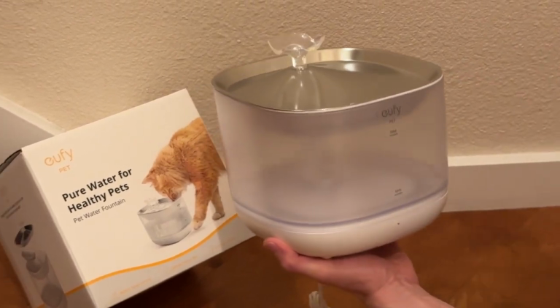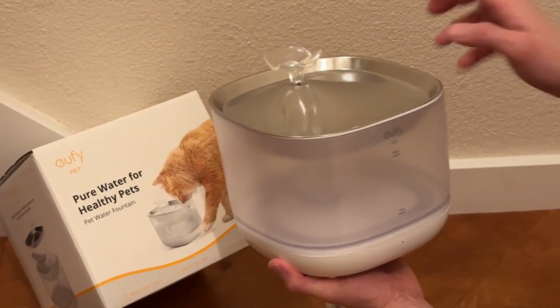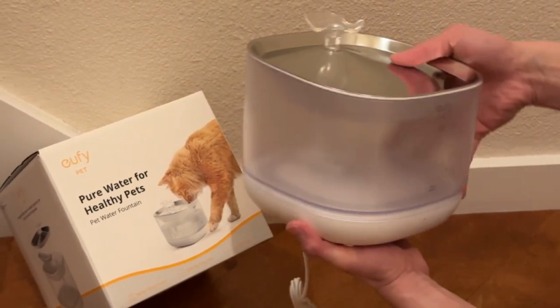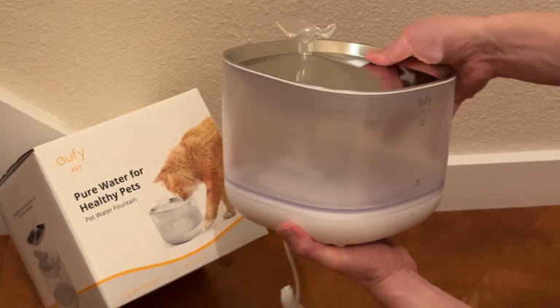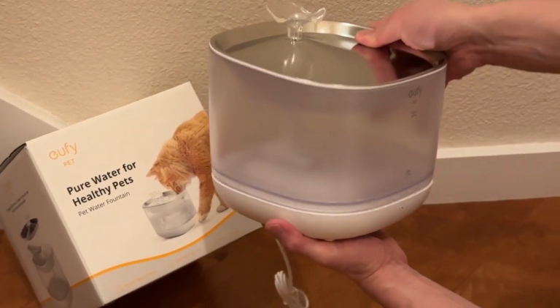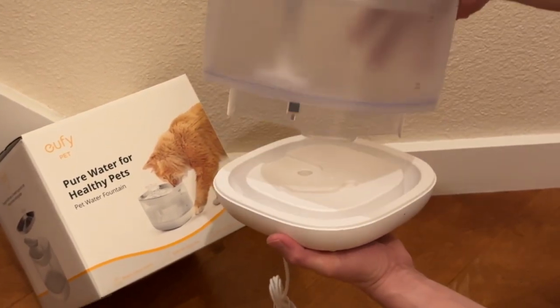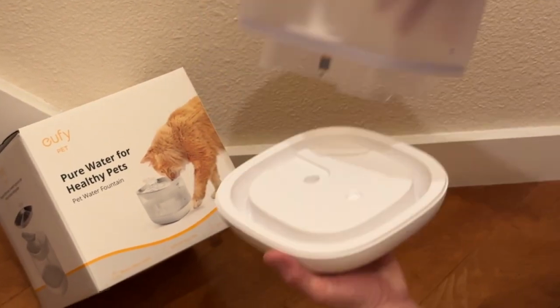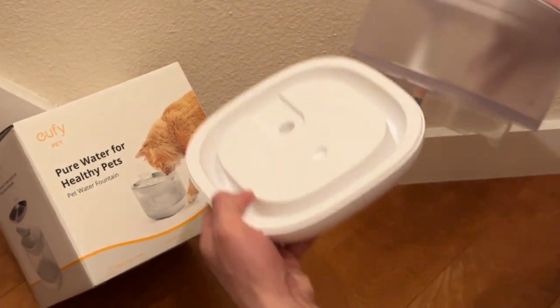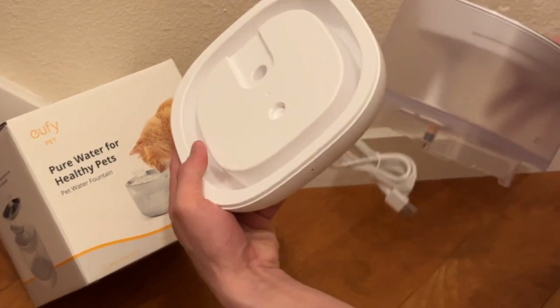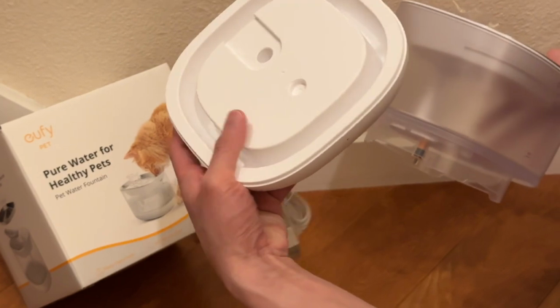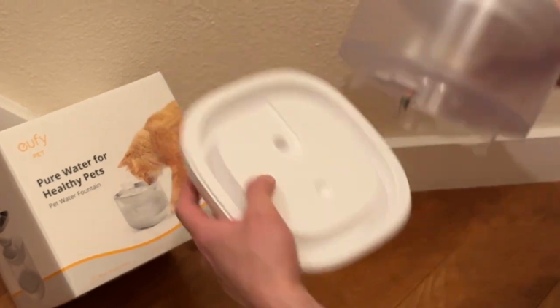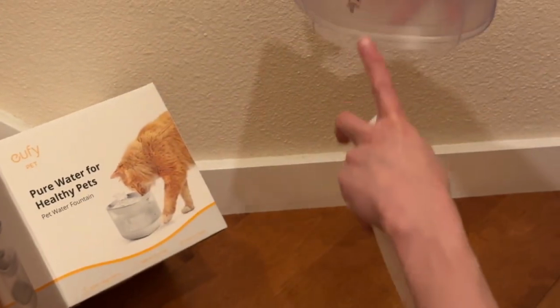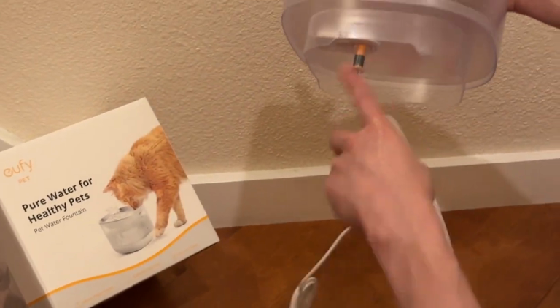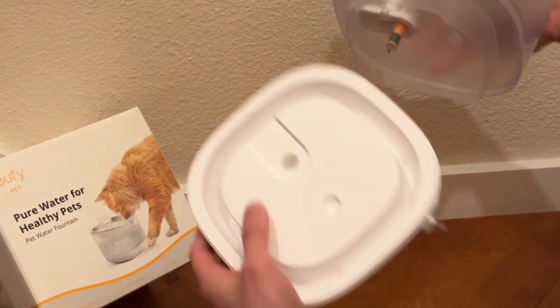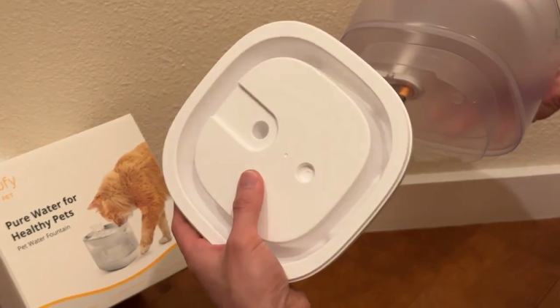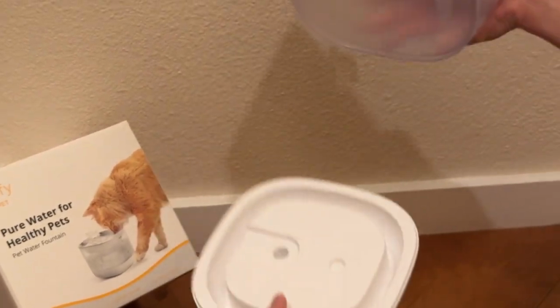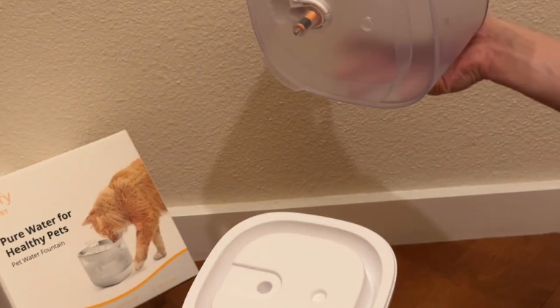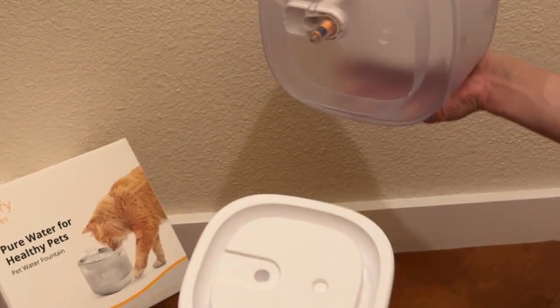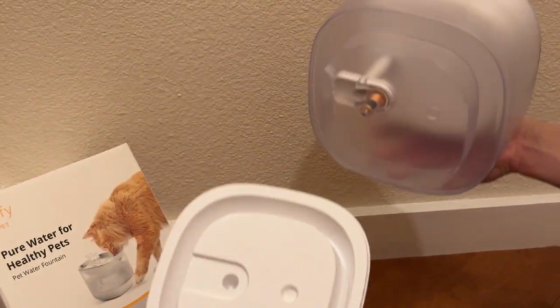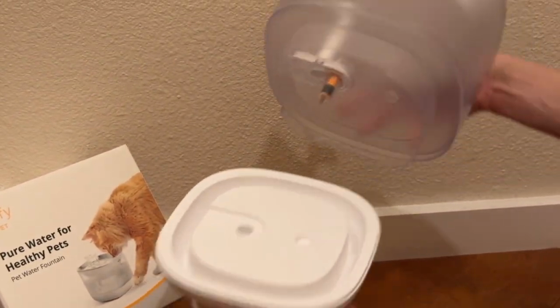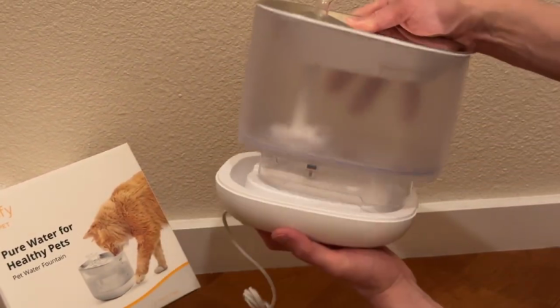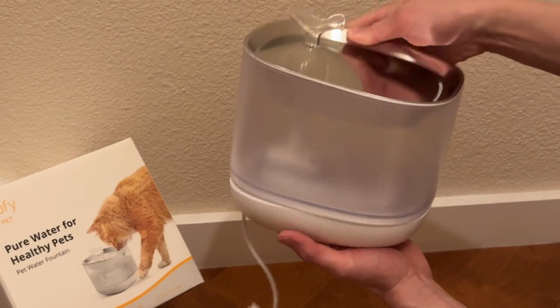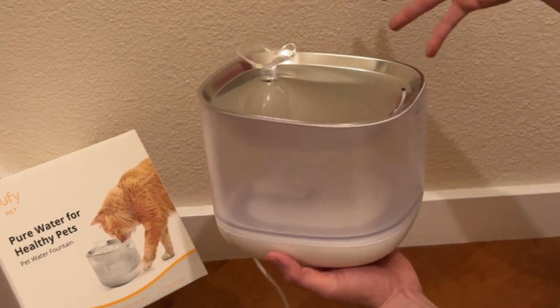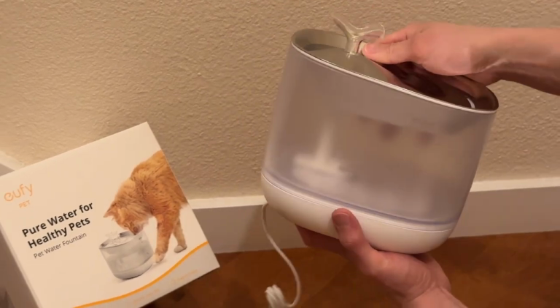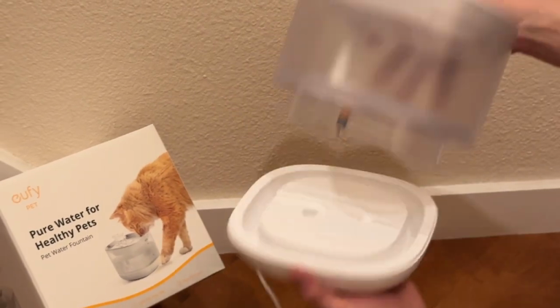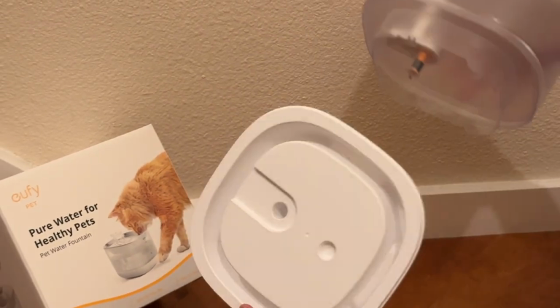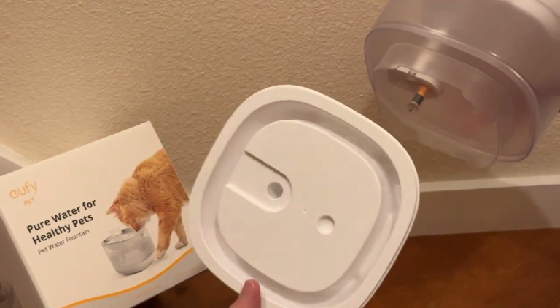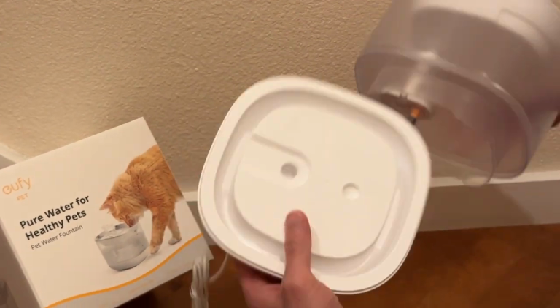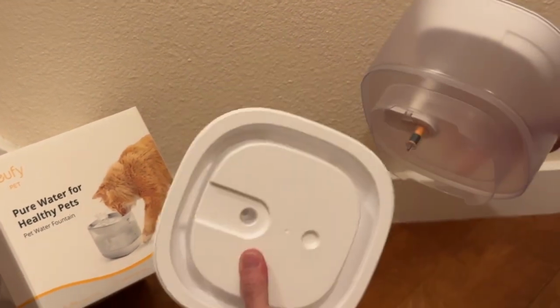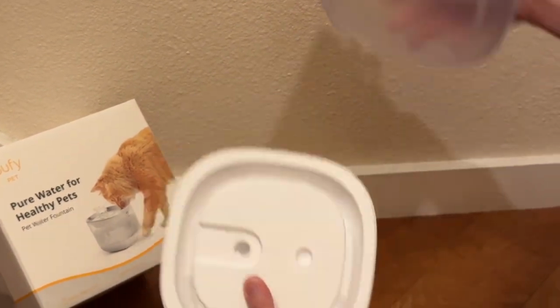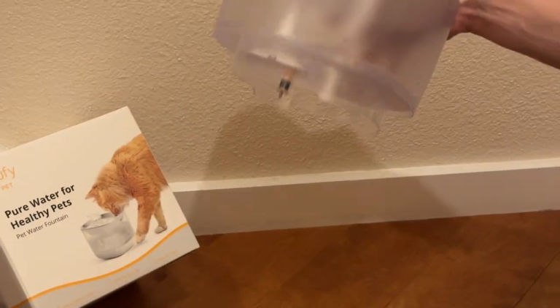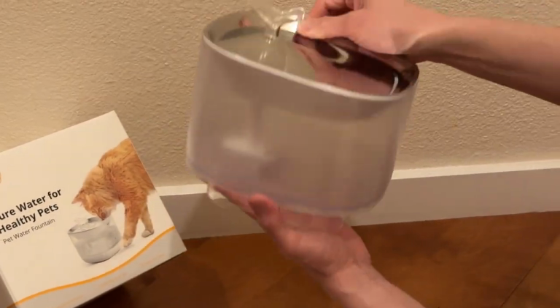But number two, this is very cool. When you take this out, you have the motor here, you got the pump right here, but the motor never touches the water — and that way it keeps it clean and you don't have to worry about water damaging the motor, because this is separate from the water tank.